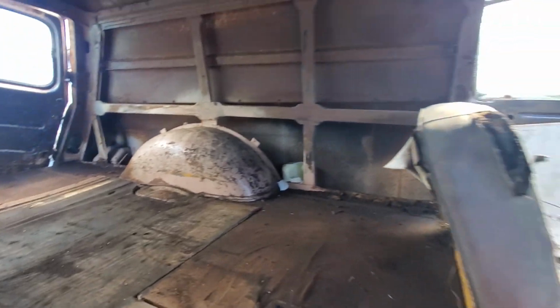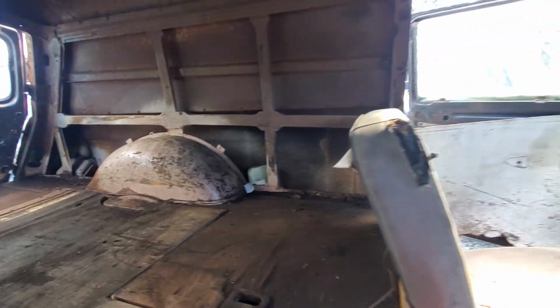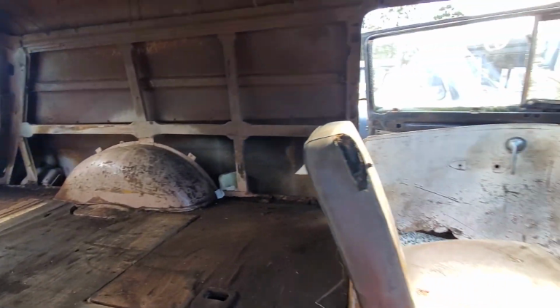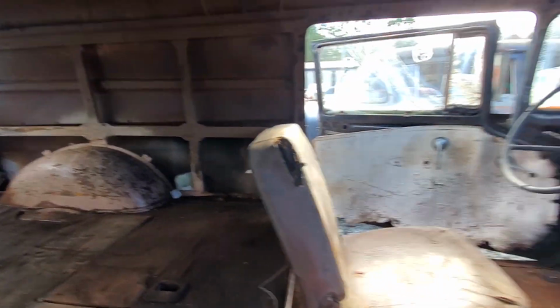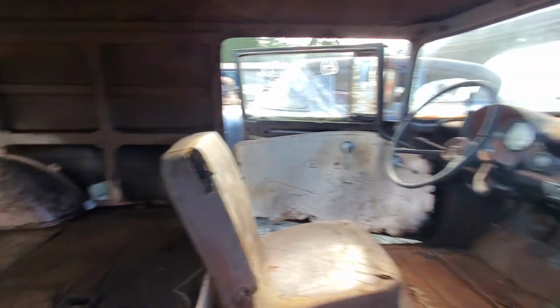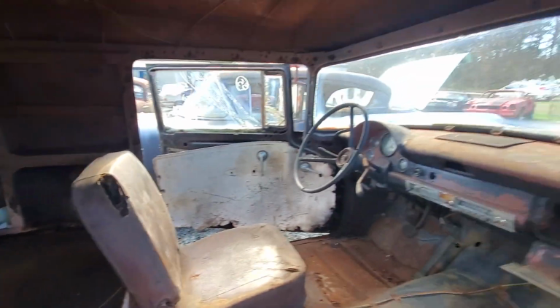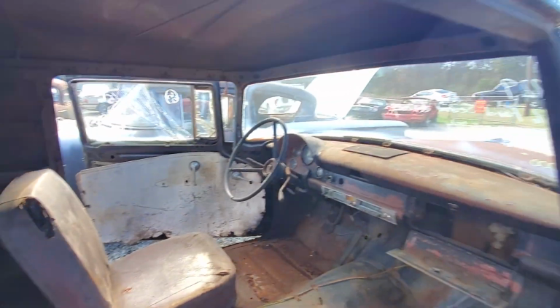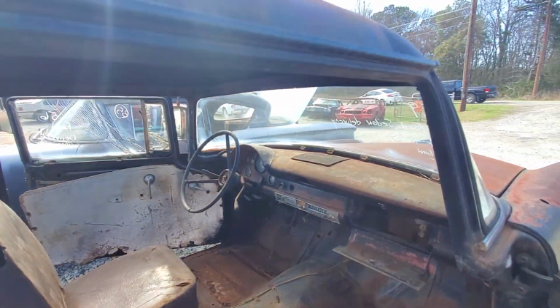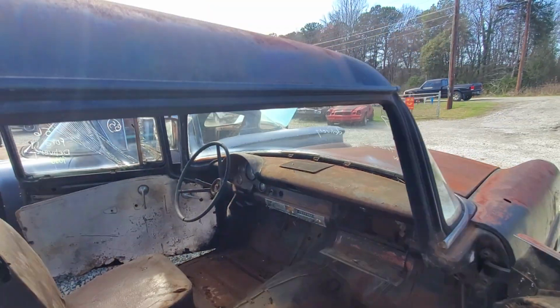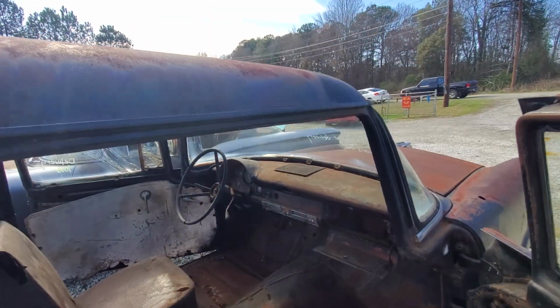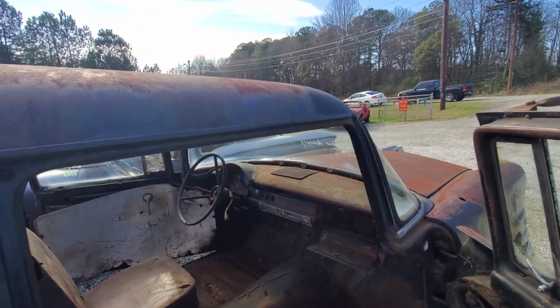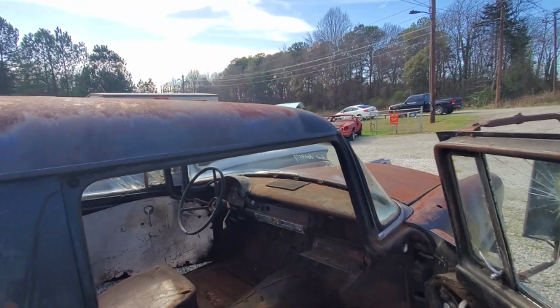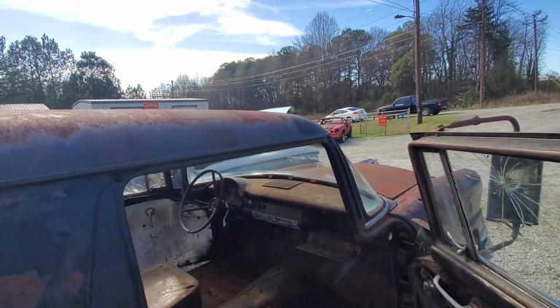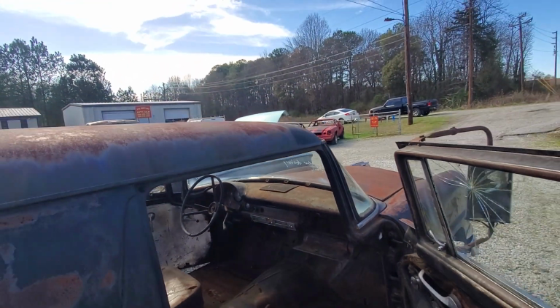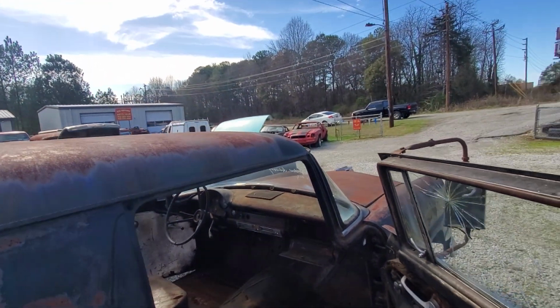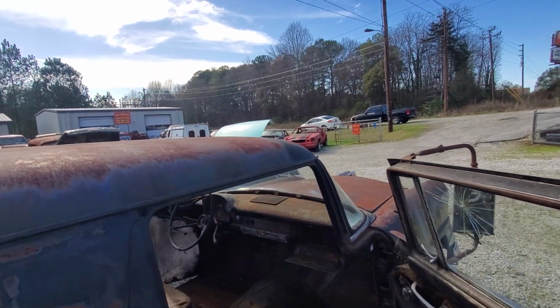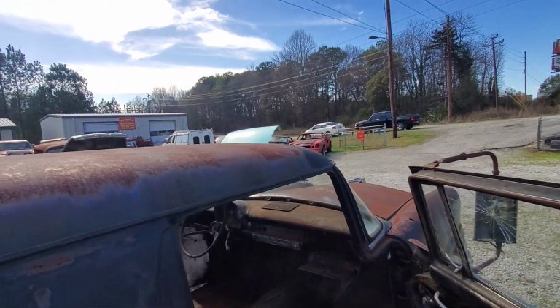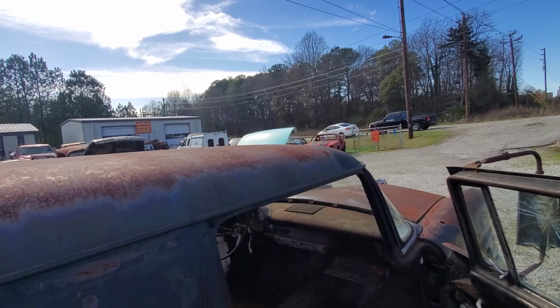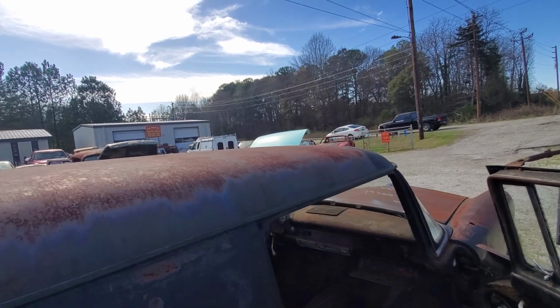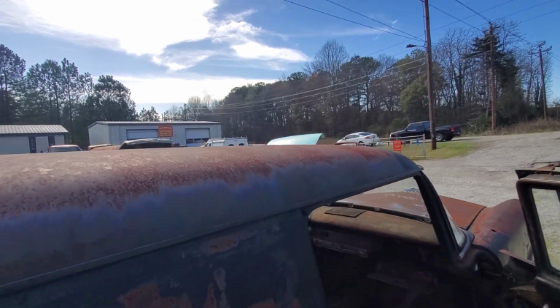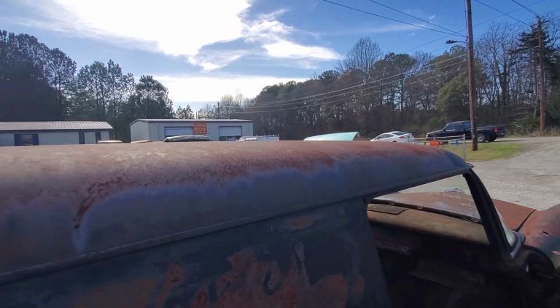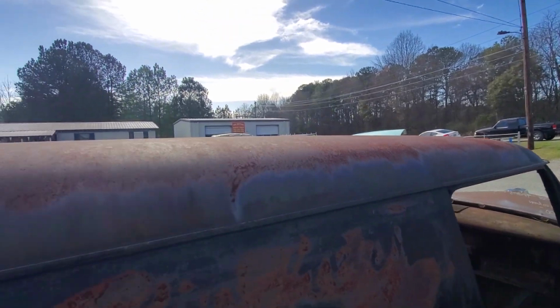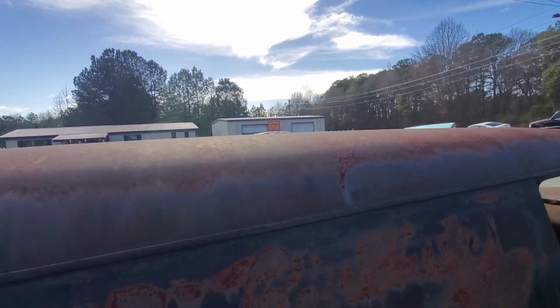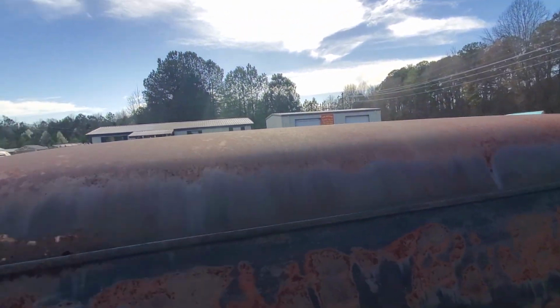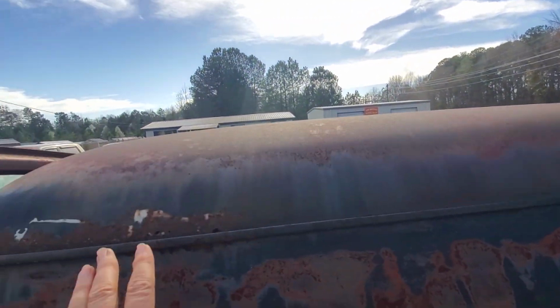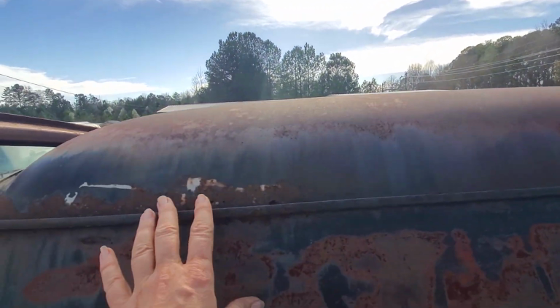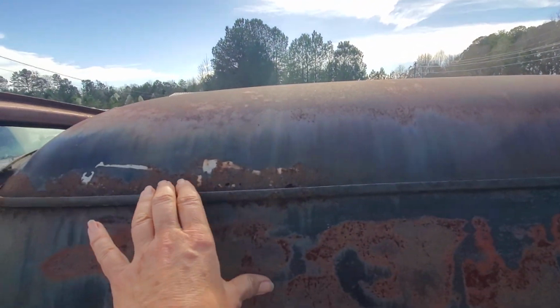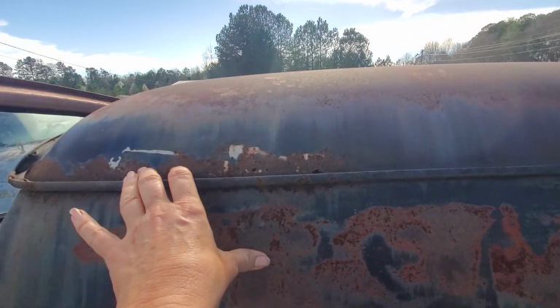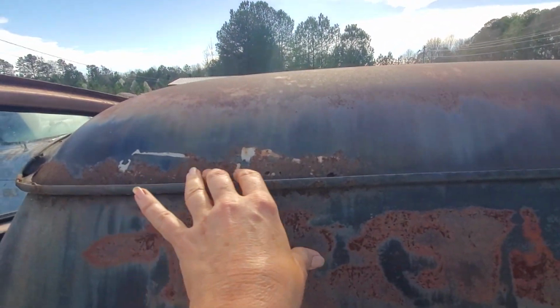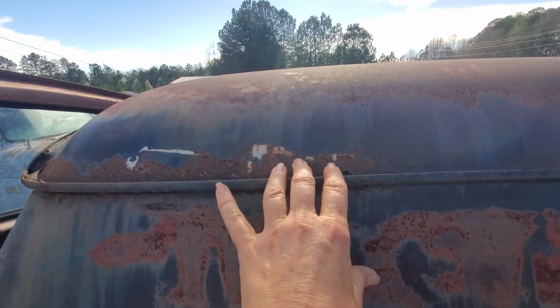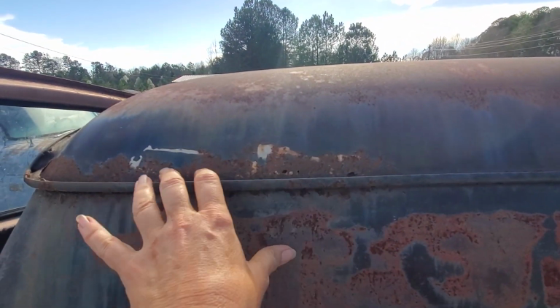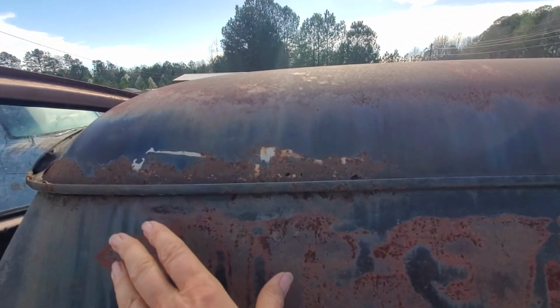Let's walk on around it and see what else it looks like here. The roof is in really good shape. There's one spot right here, as you can see.